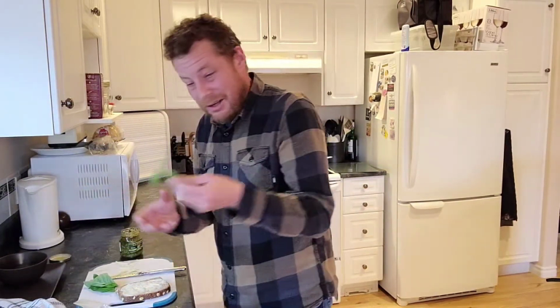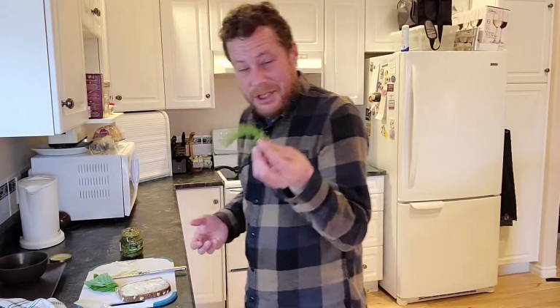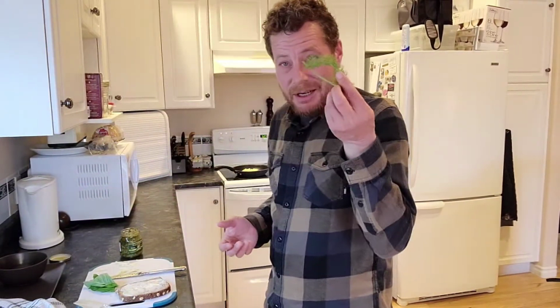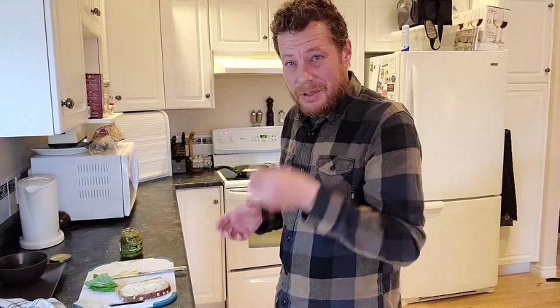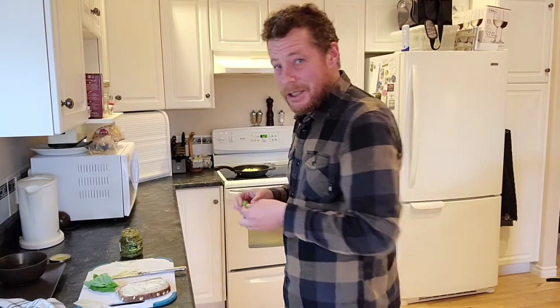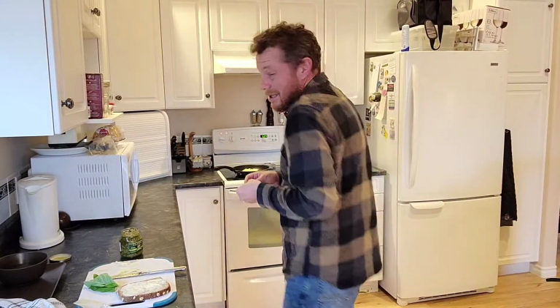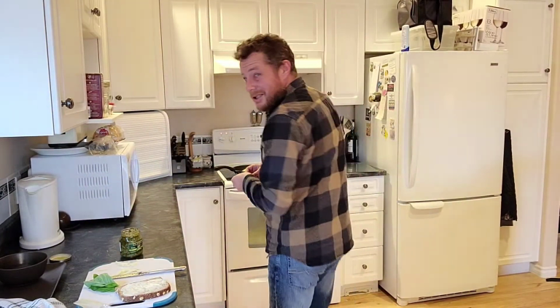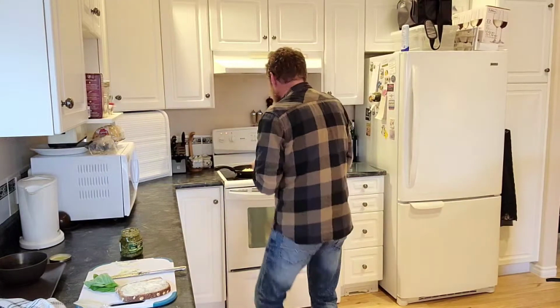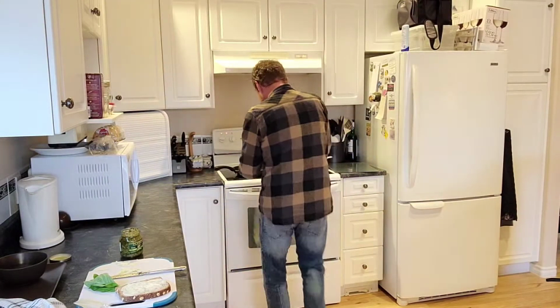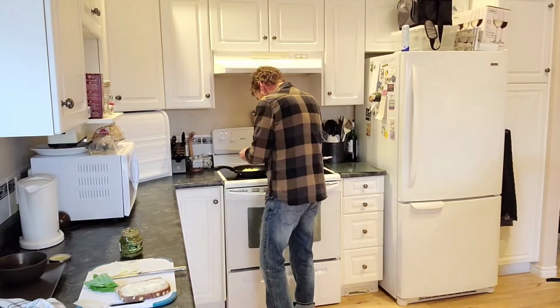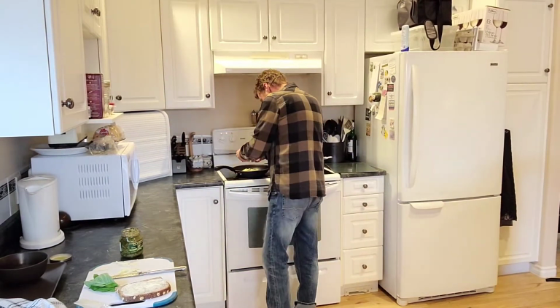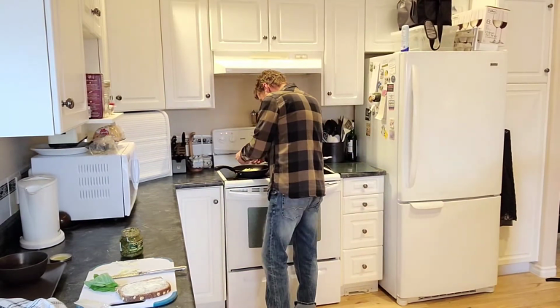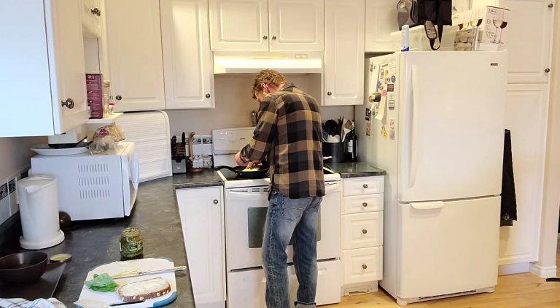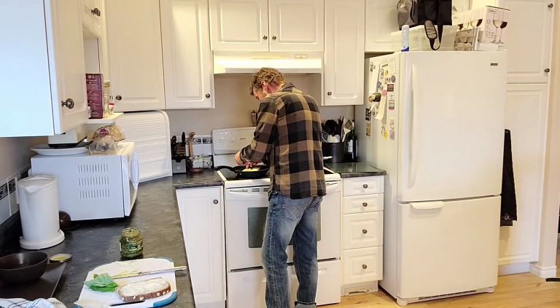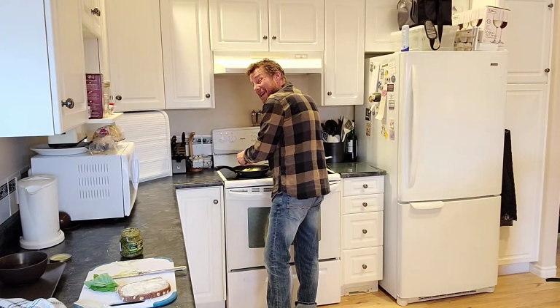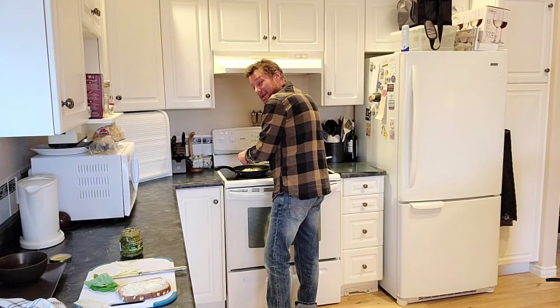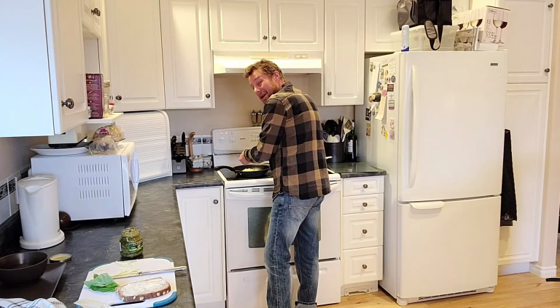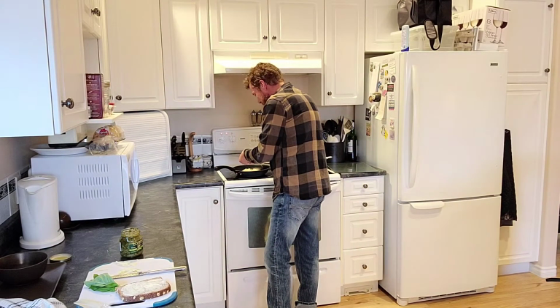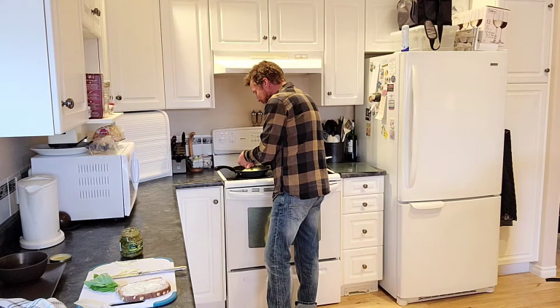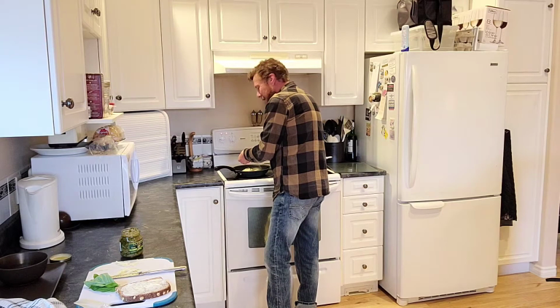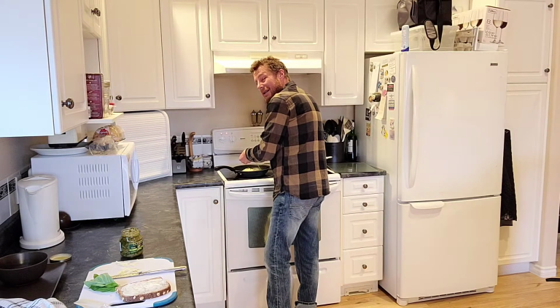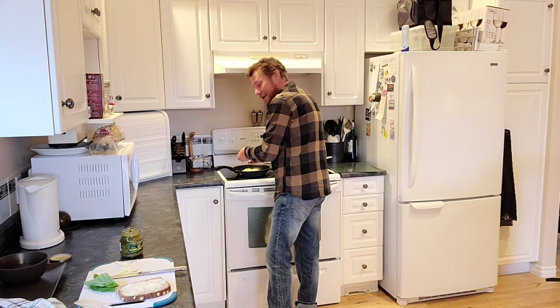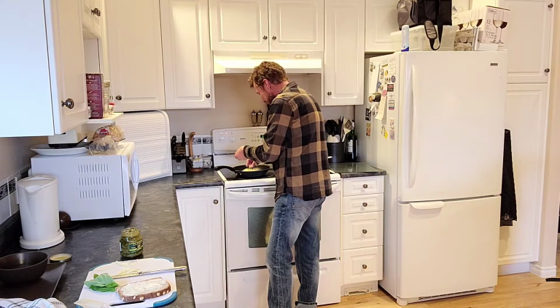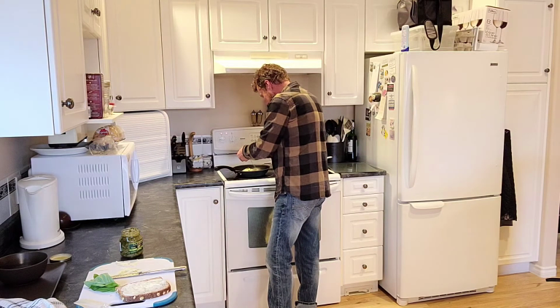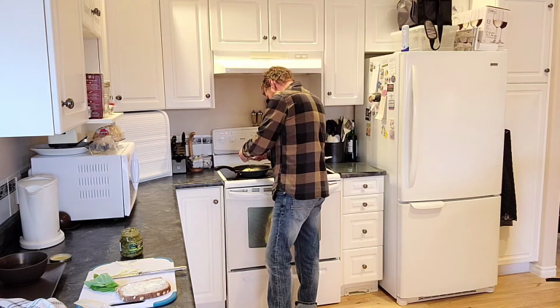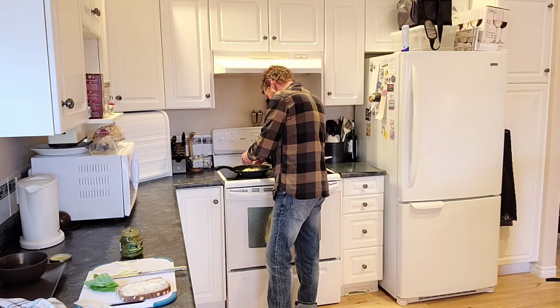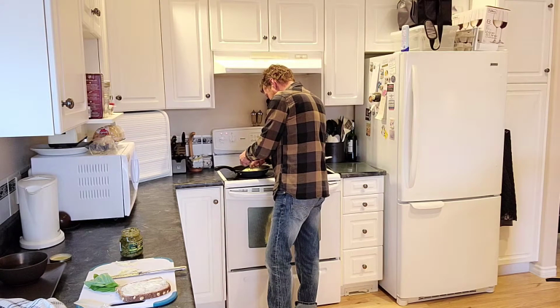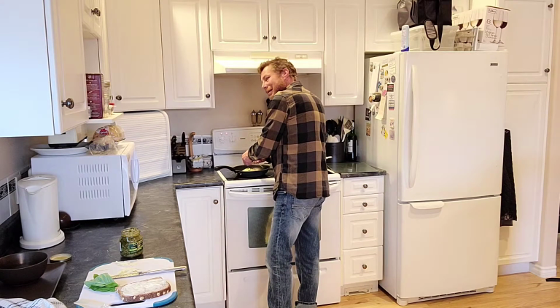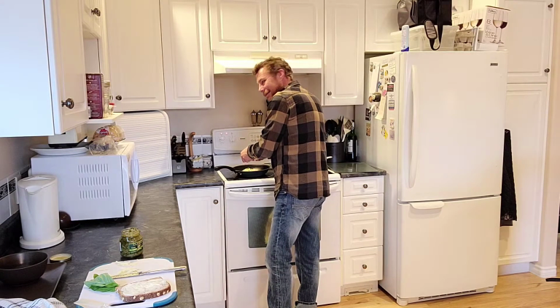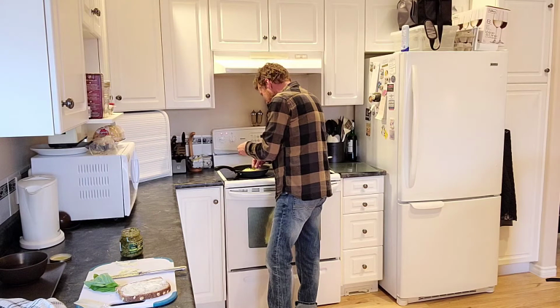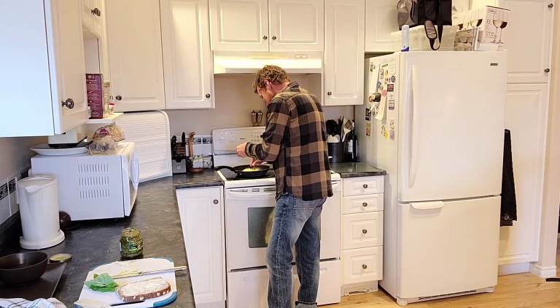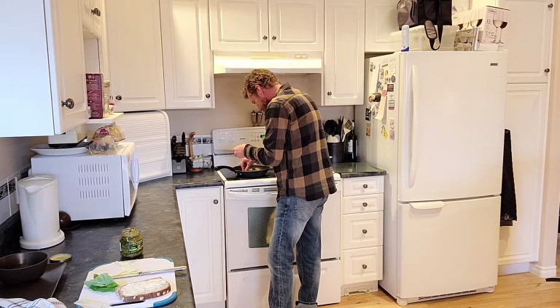On top of the cheese, put in a little fresh dill — just for fun. You can make a boring version. If you got bacon, I recommend doing that as well. But I'm trying to low-key my nitrates, so no bacon for me today.